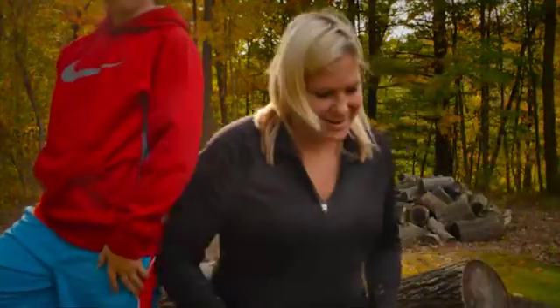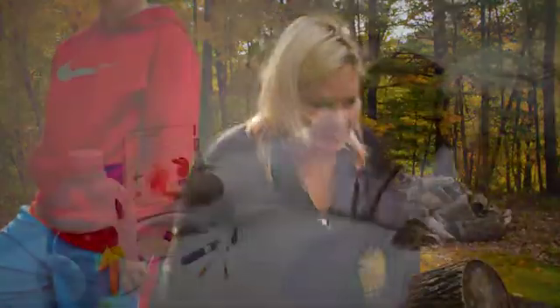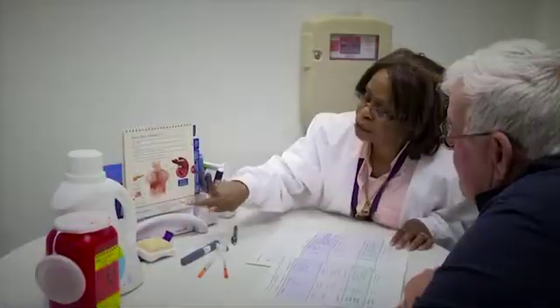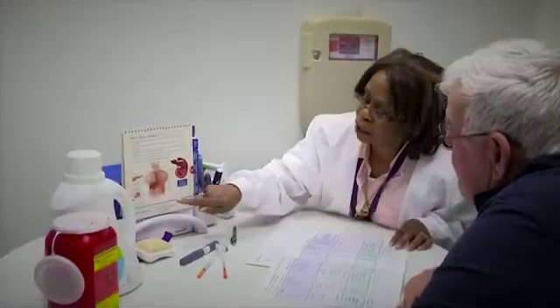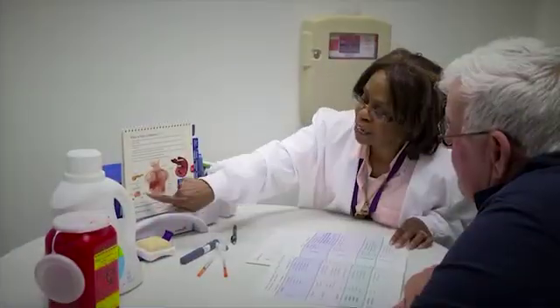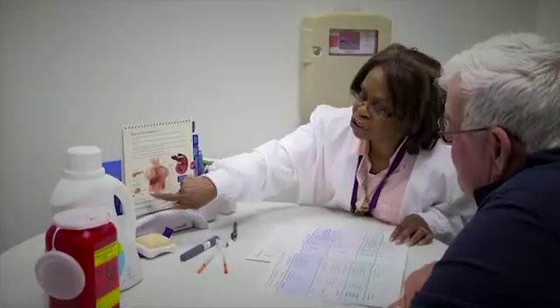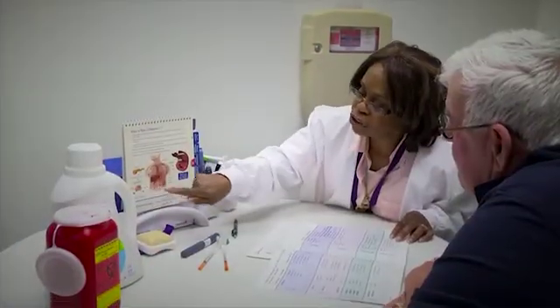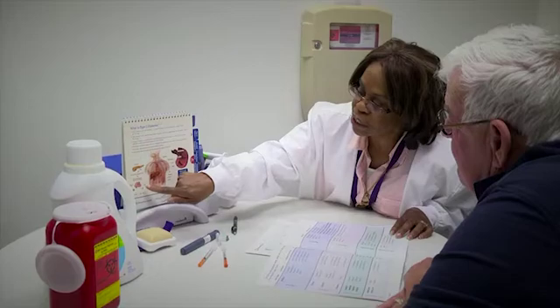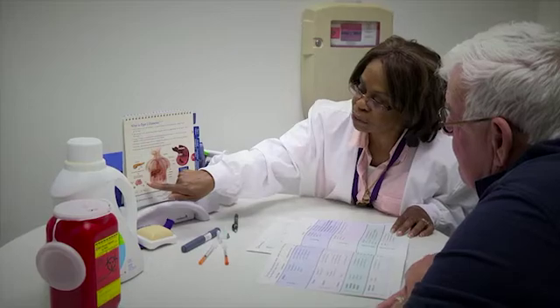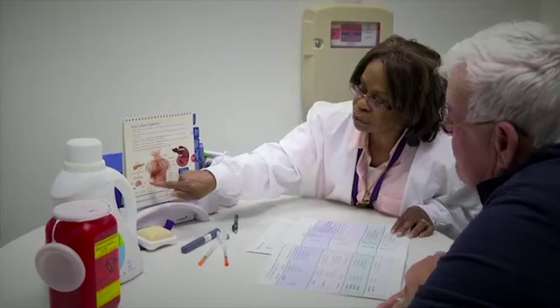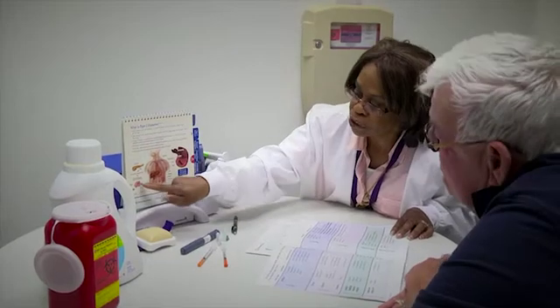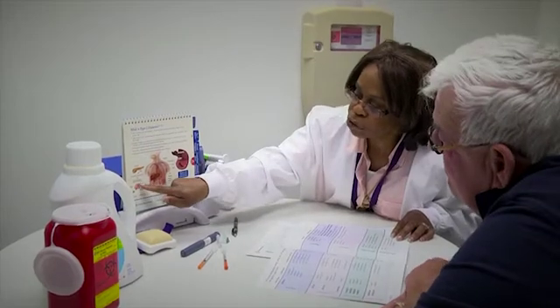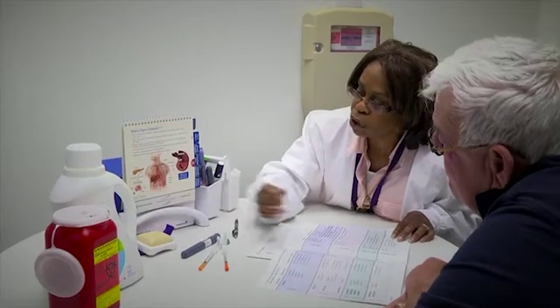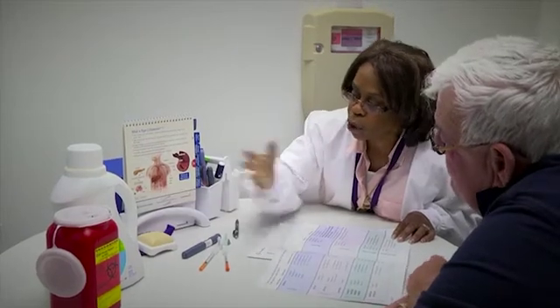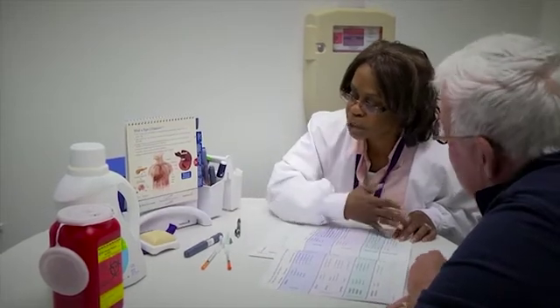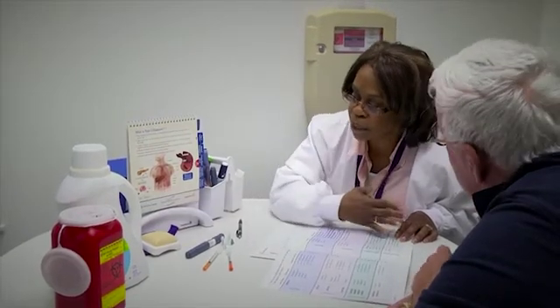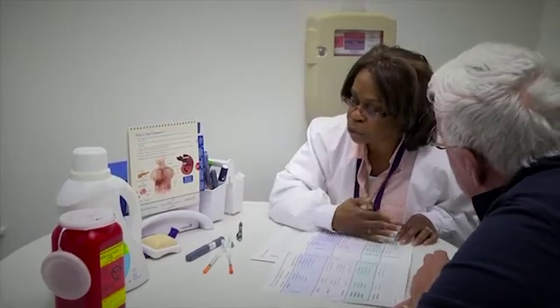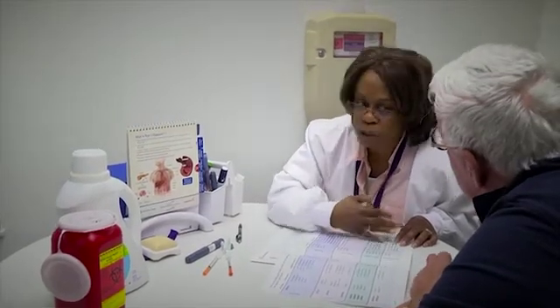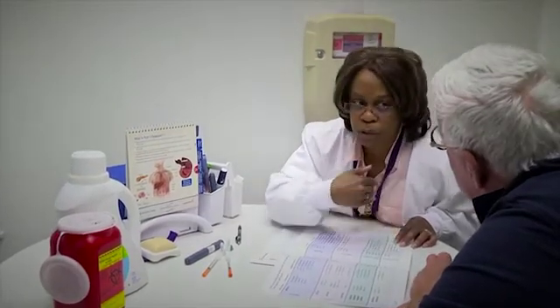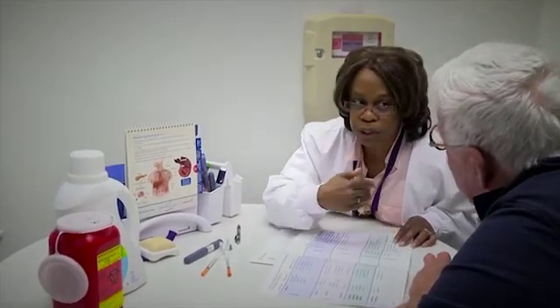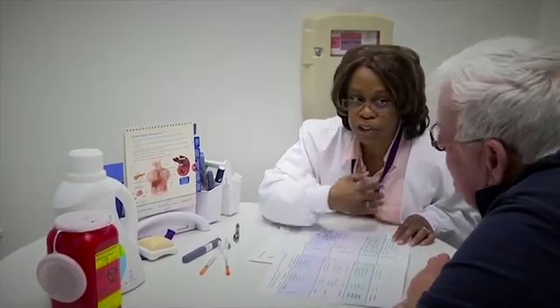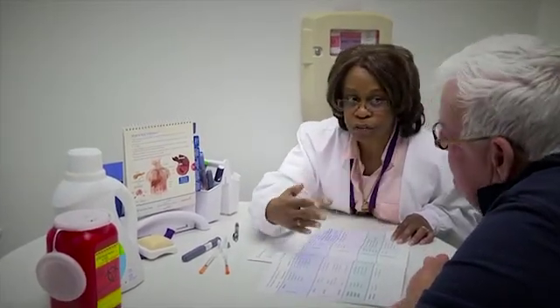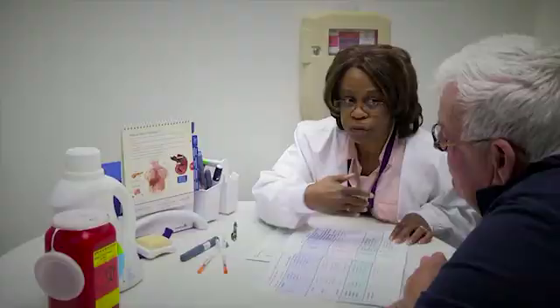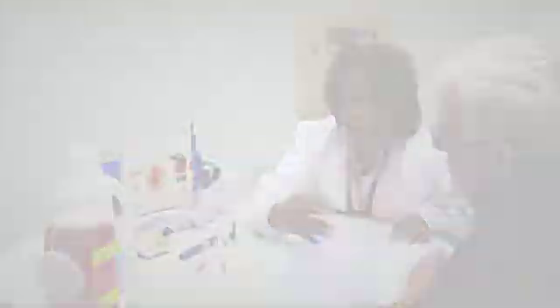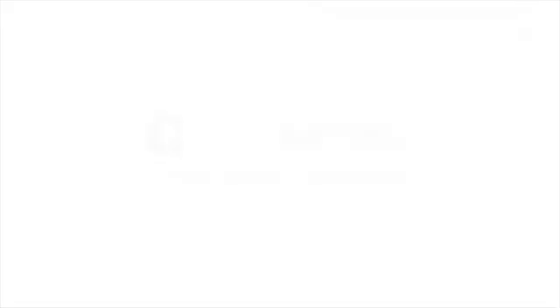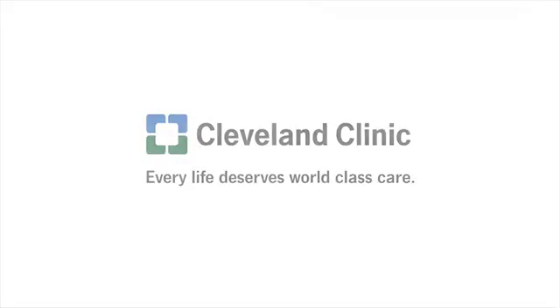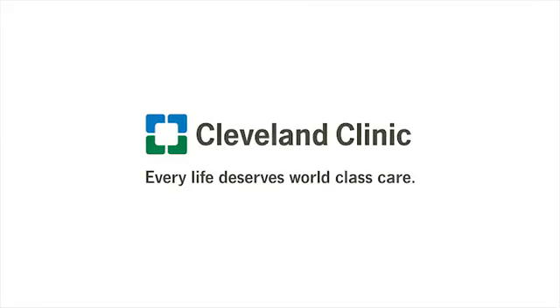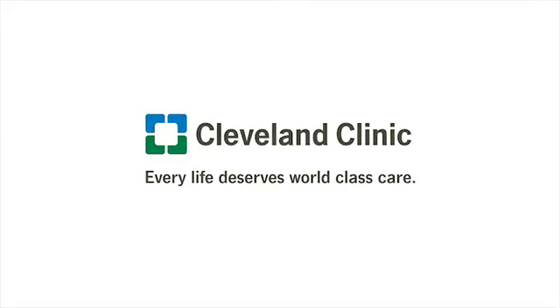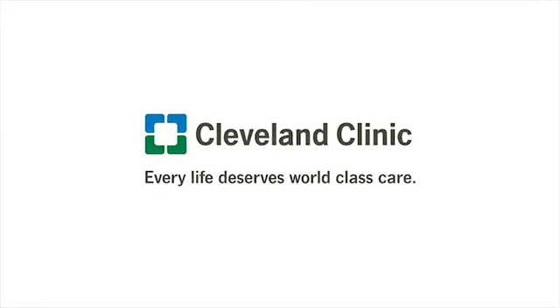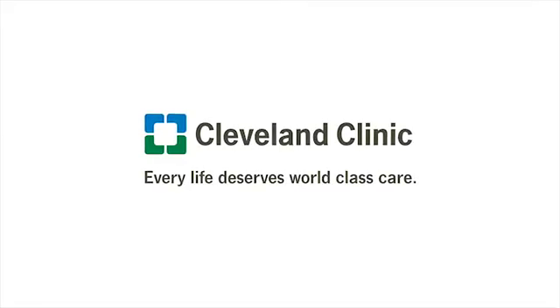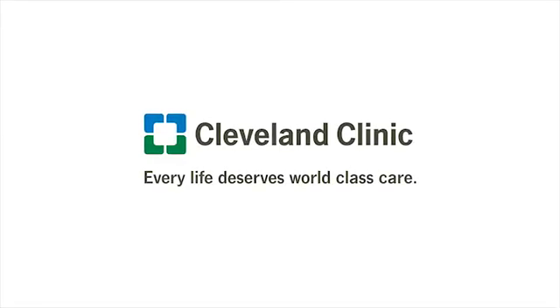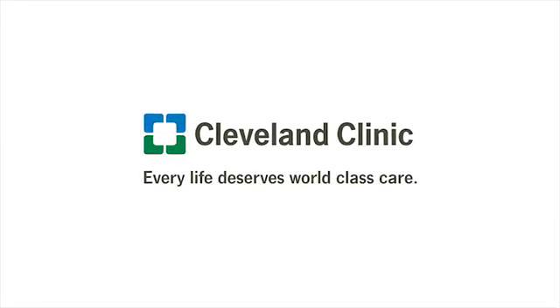If you have any questions about the insulin pump, please ask your healthcare providers. They are happy to answer your questions and concerns. Thank you for choosing Cleveland Clinic for your care.